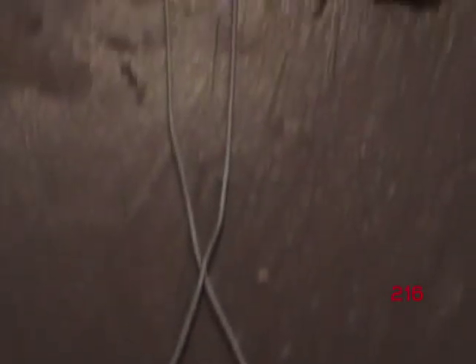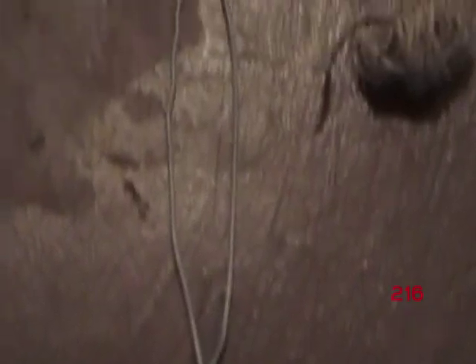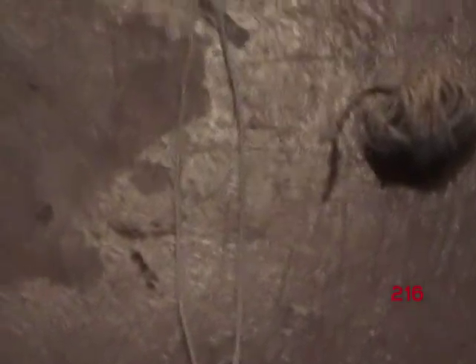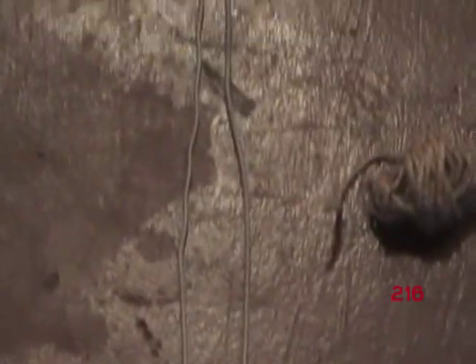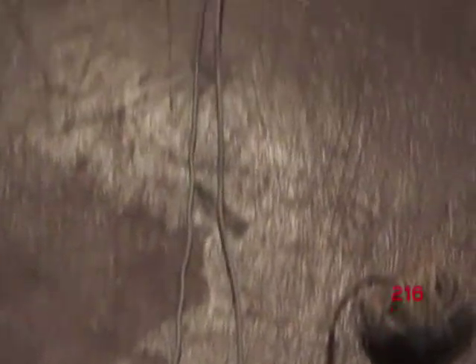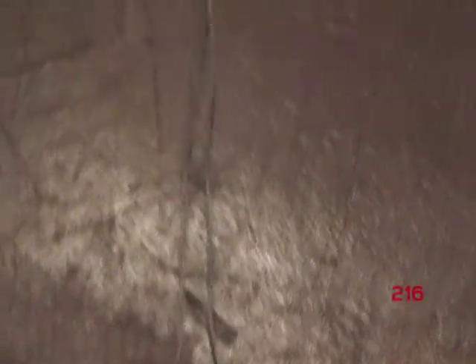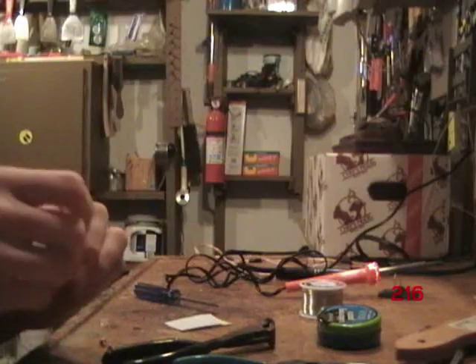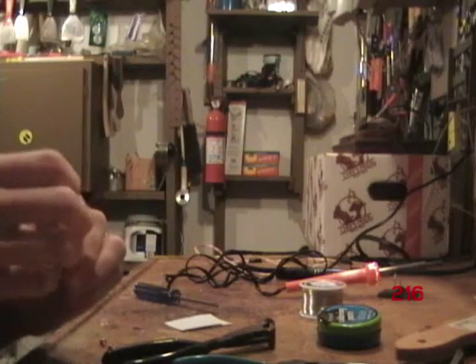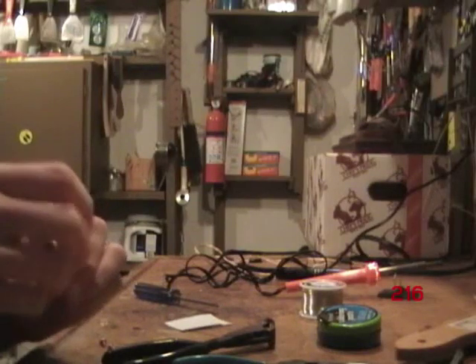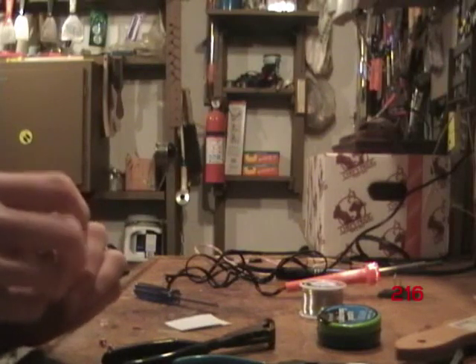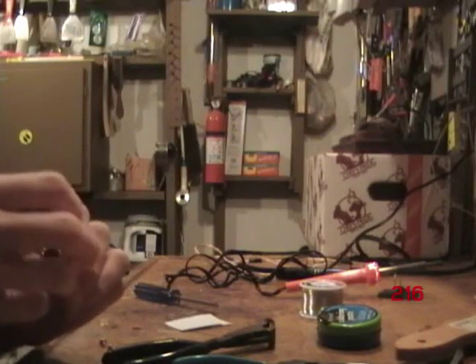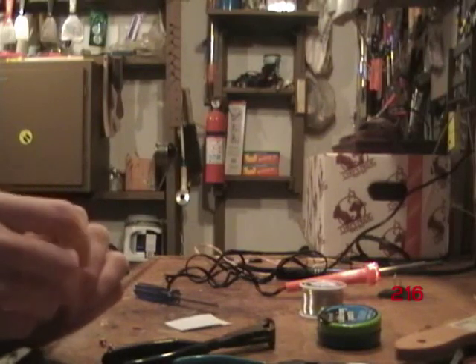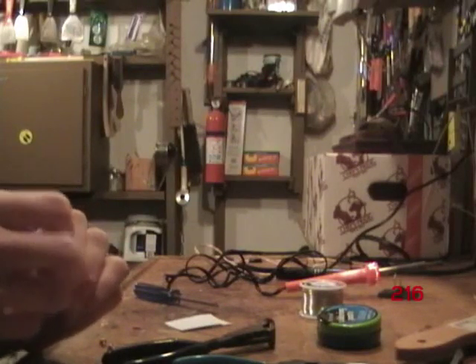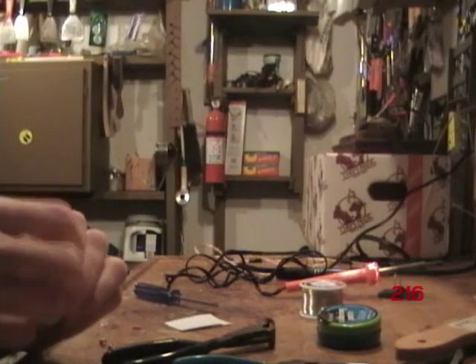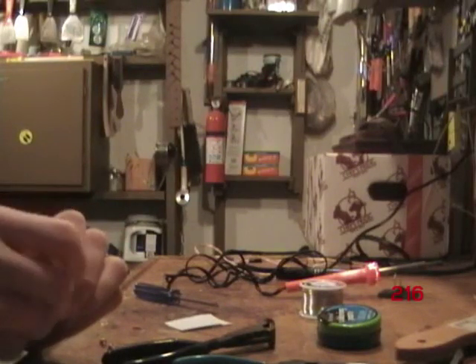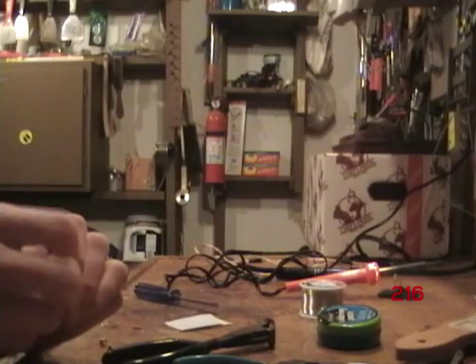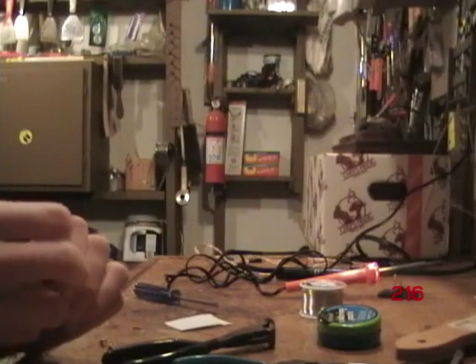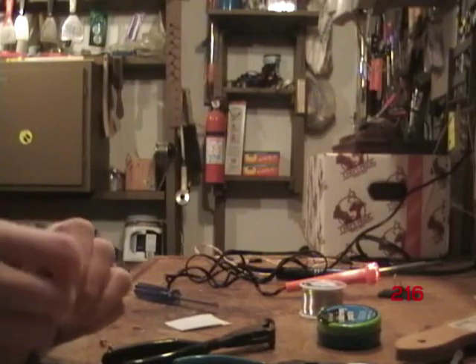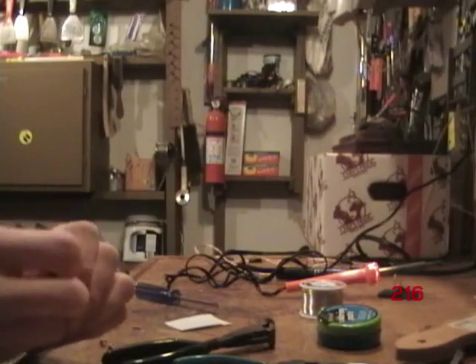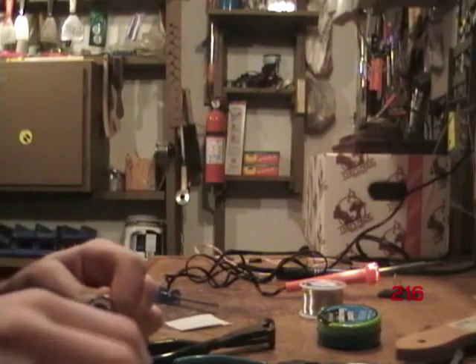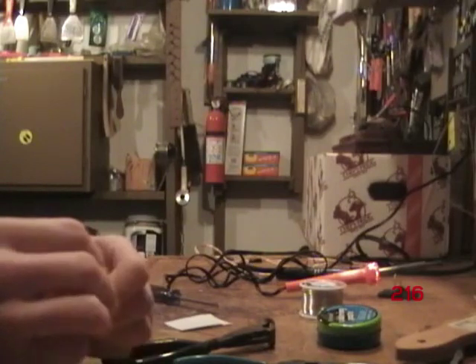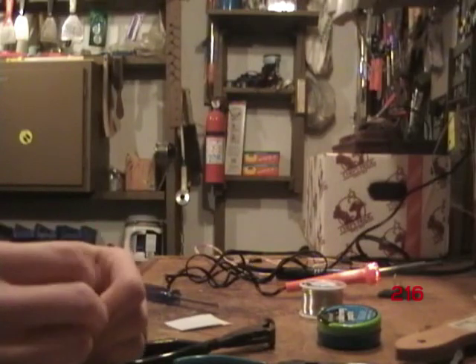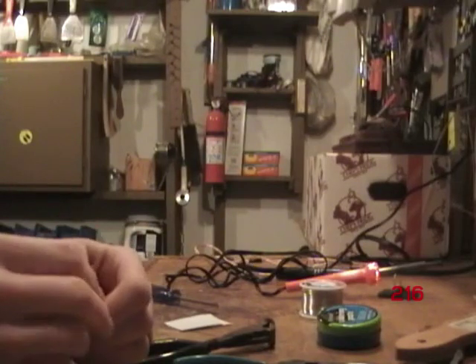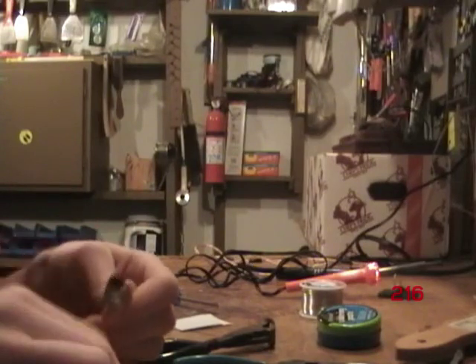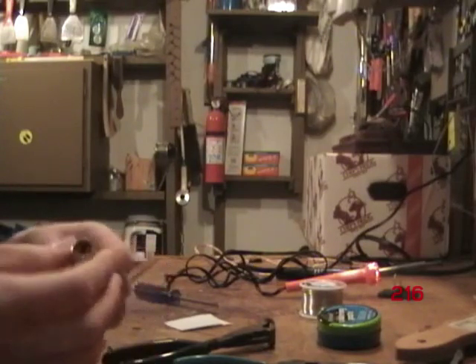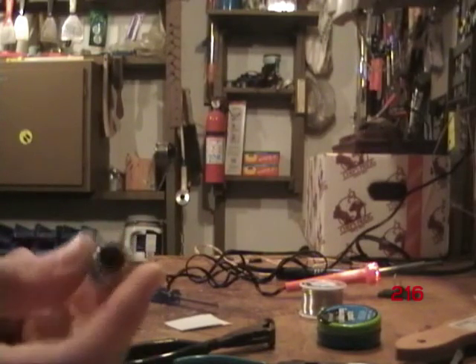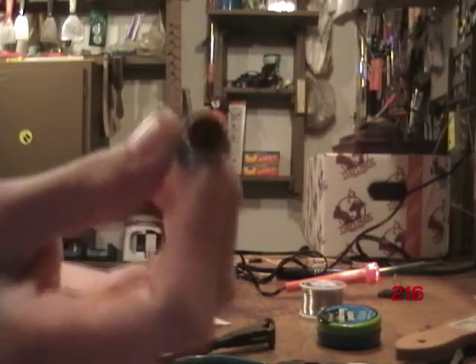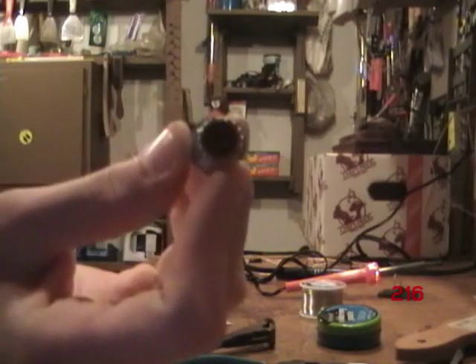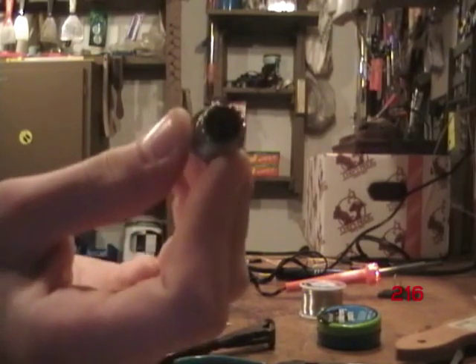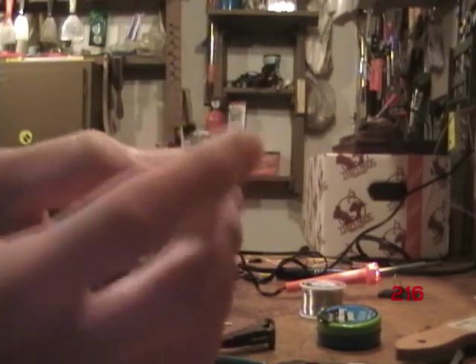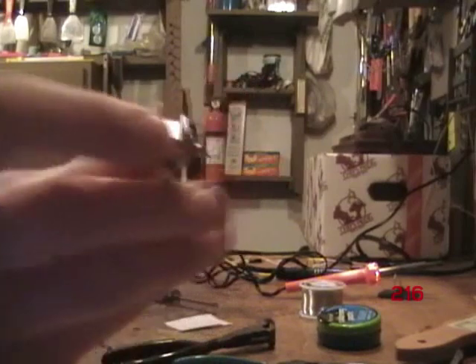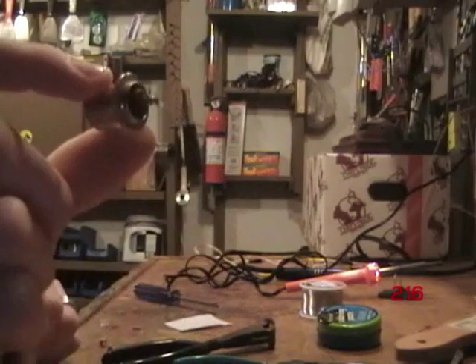You can use any kind of wire as long as it's kind of thick. First, you take out the connector and unscrew the nut. That's what it looks like with the two ends.